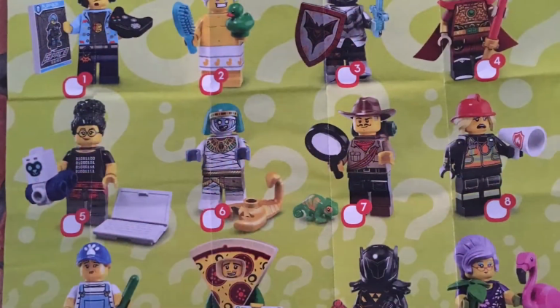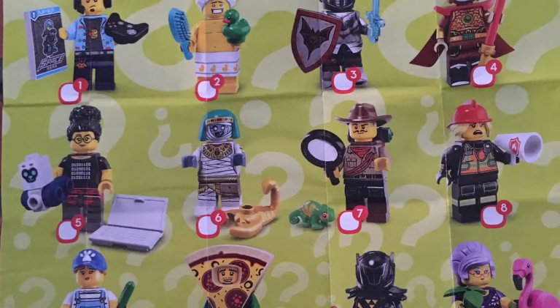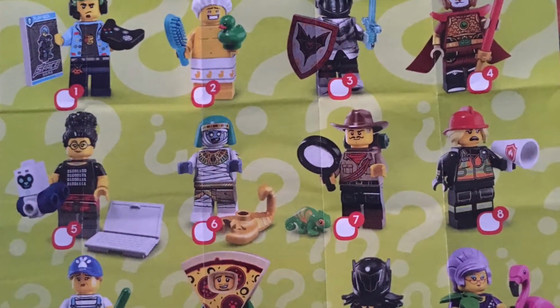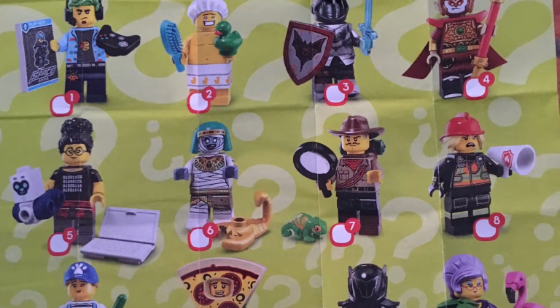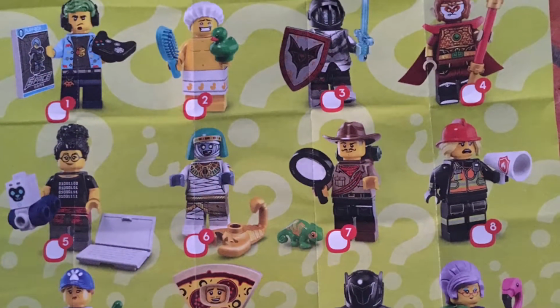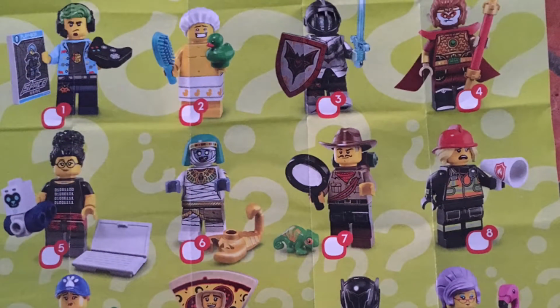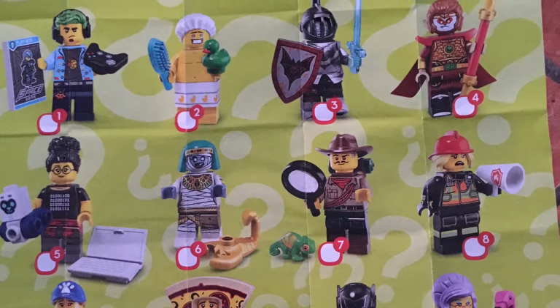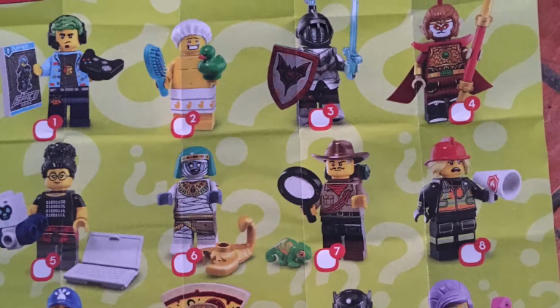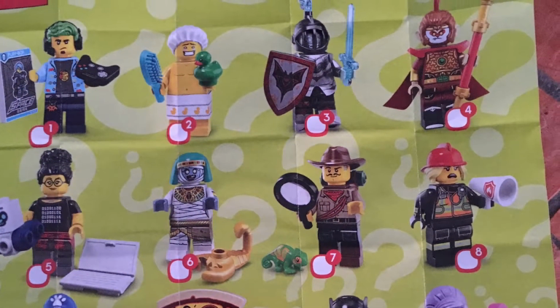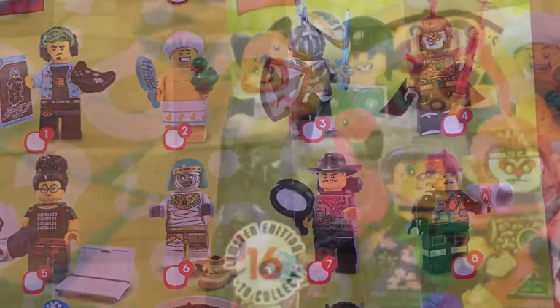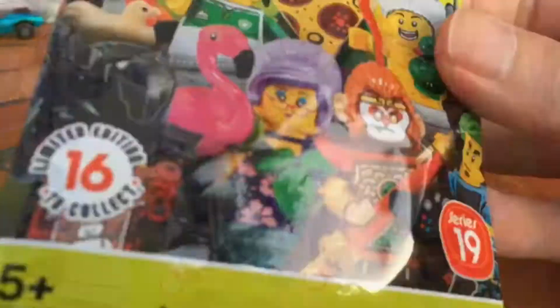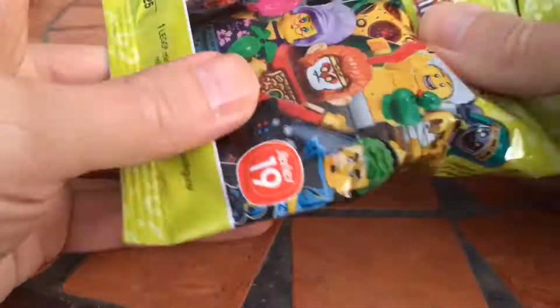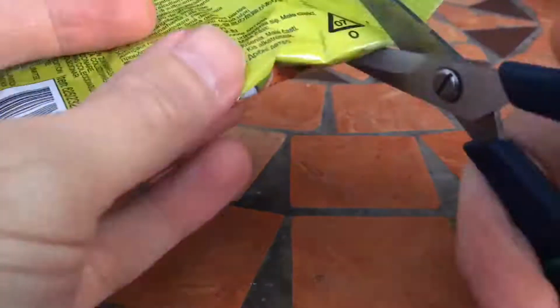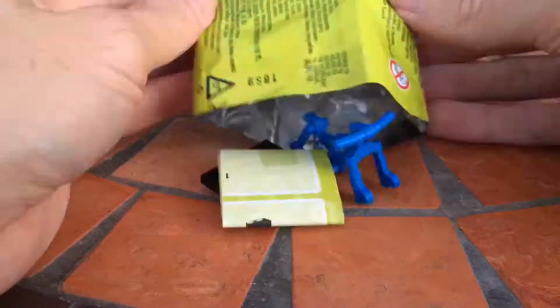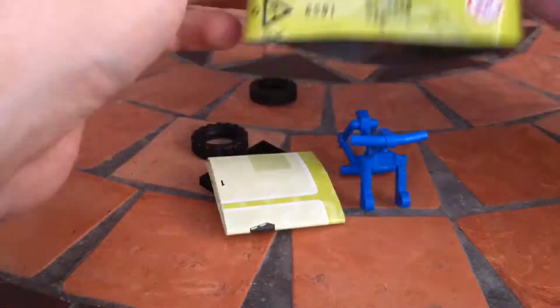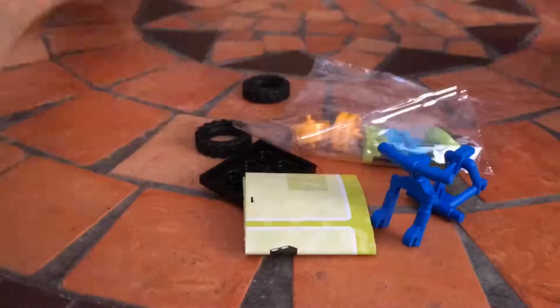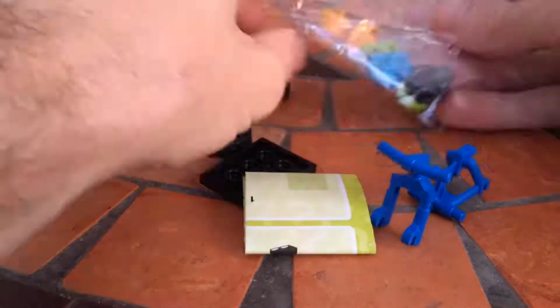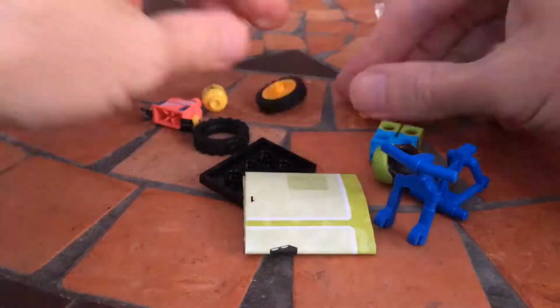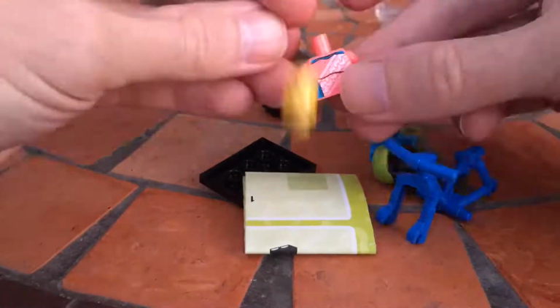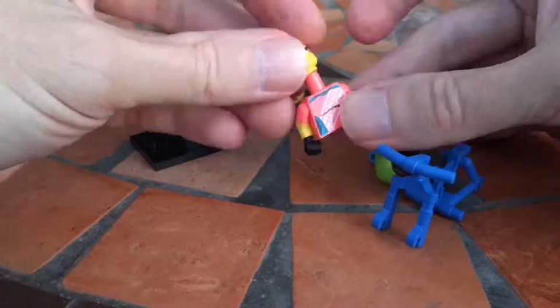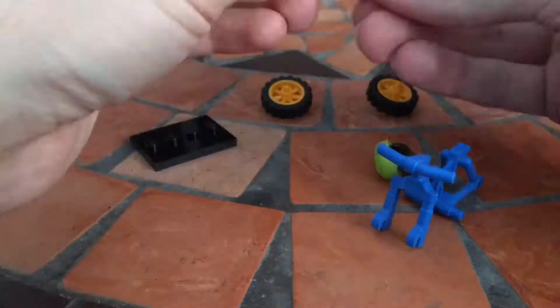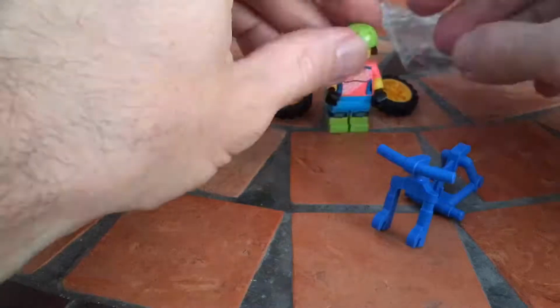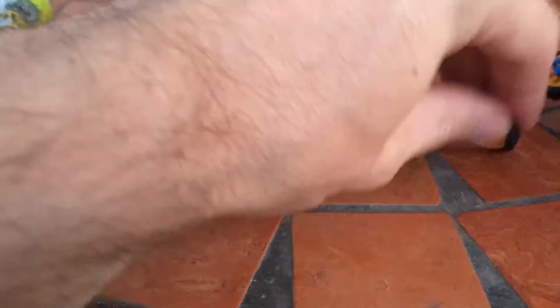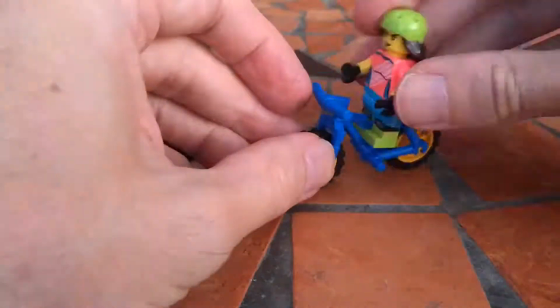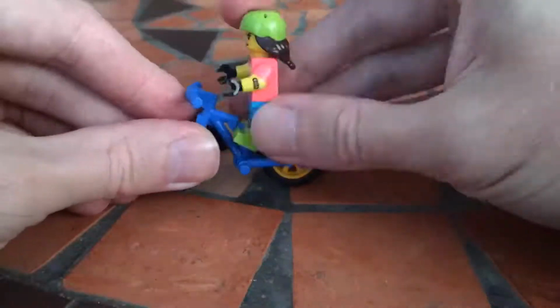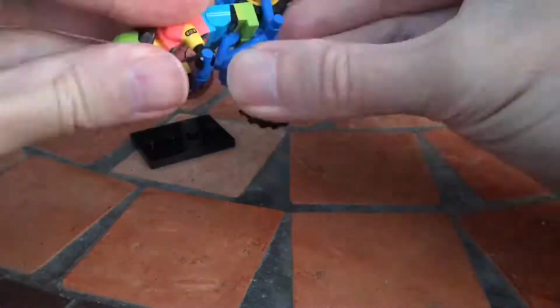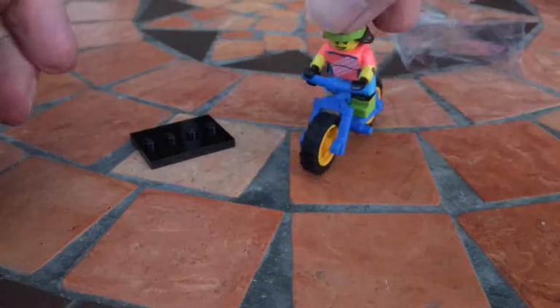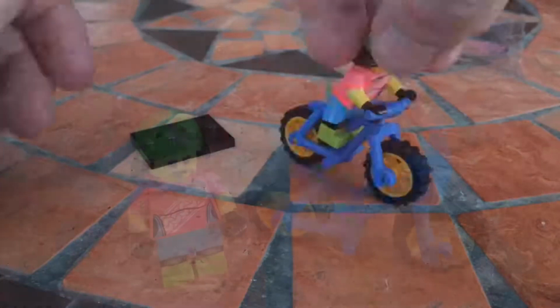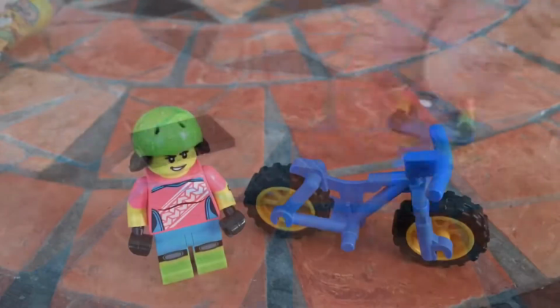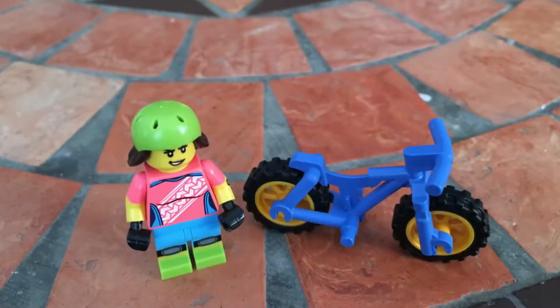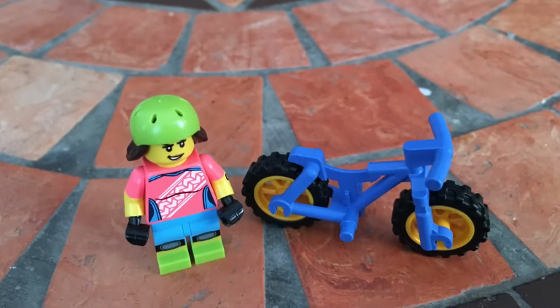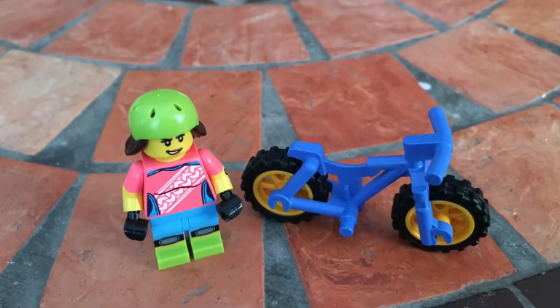Hey Lego fans, it's me Benny Hill Briggs and I'm back with a new video. This time it's on the Series 19 Lego minifigures. First off, I was able to feel and guess correctly all three packets I brought.